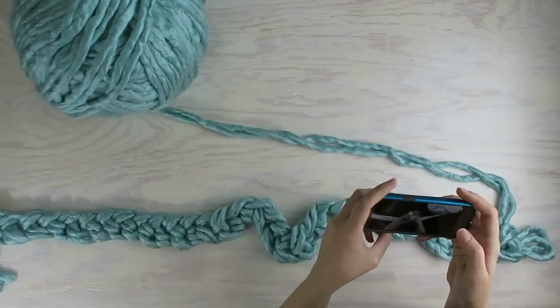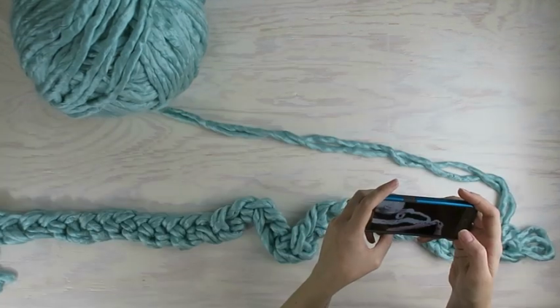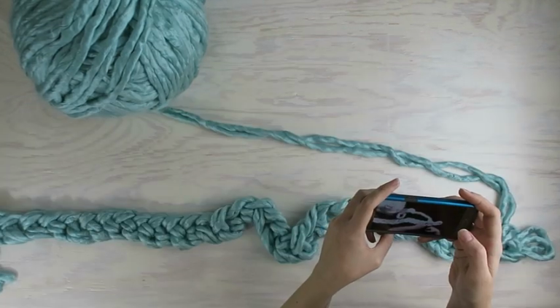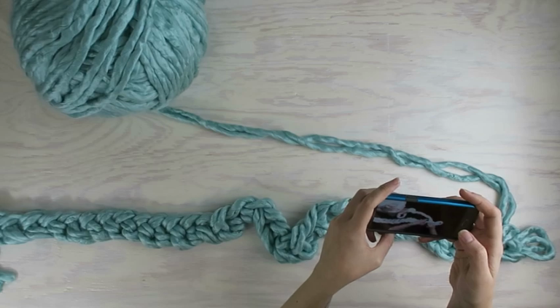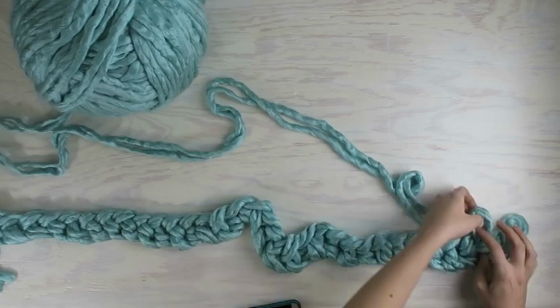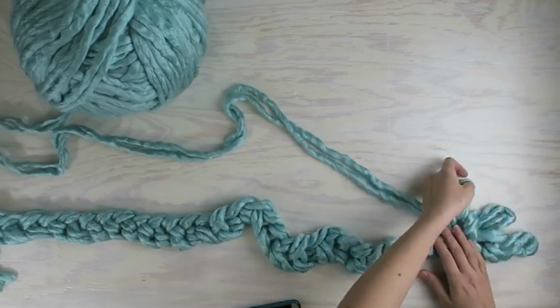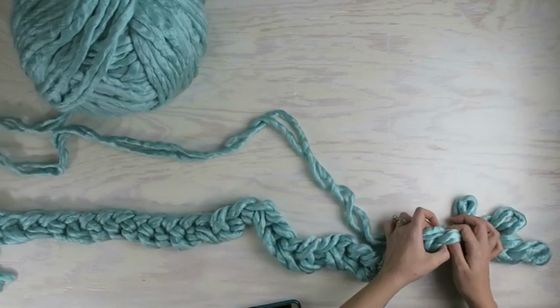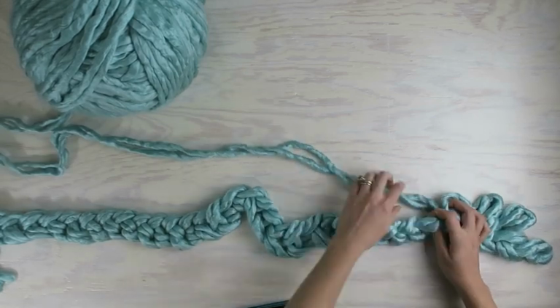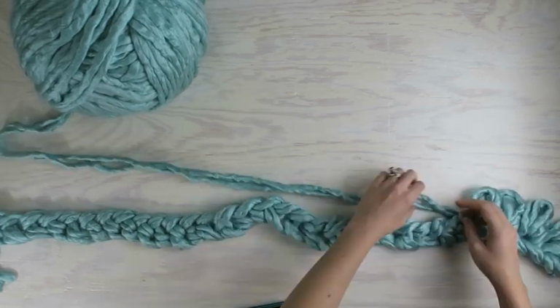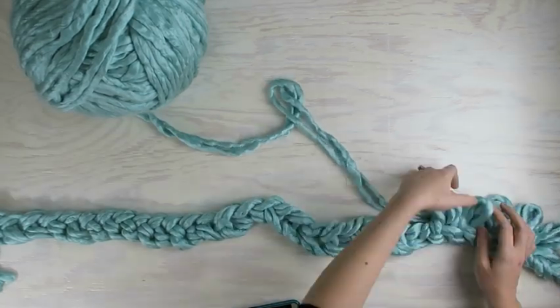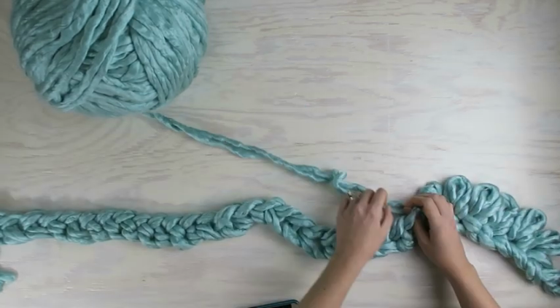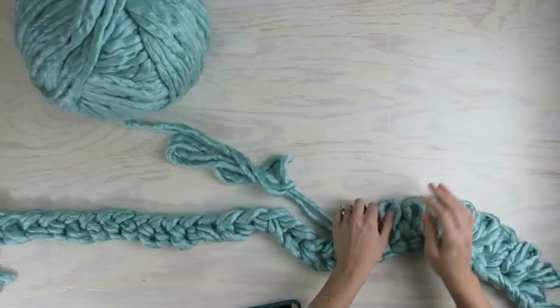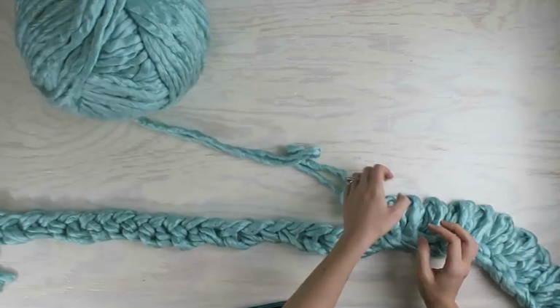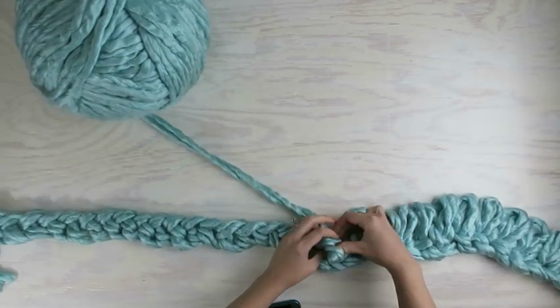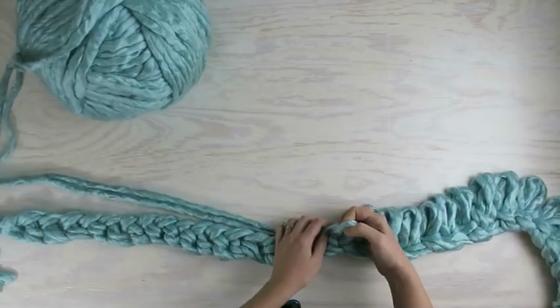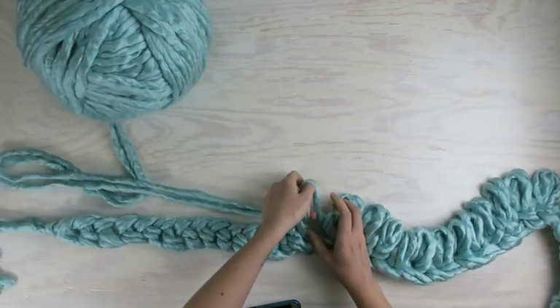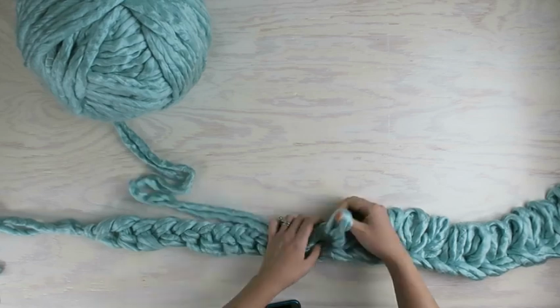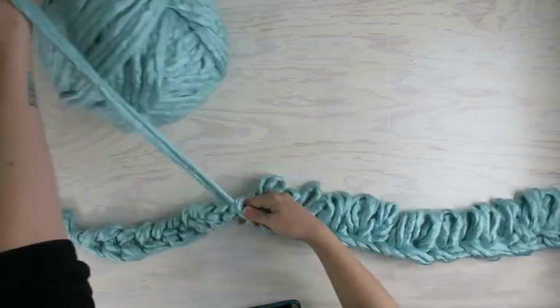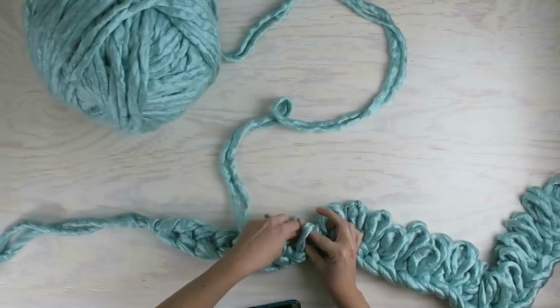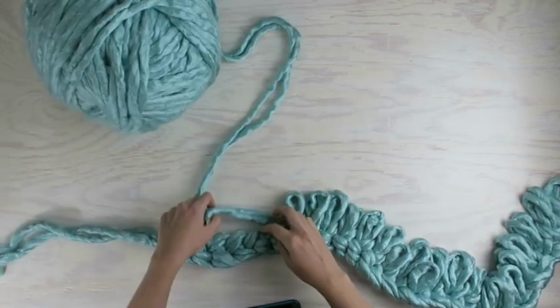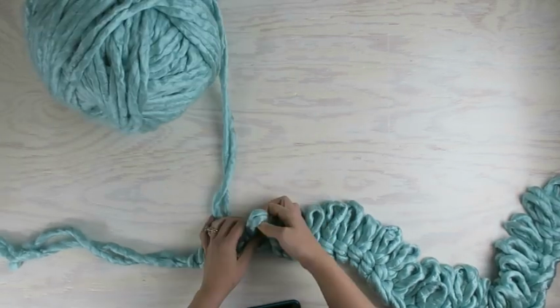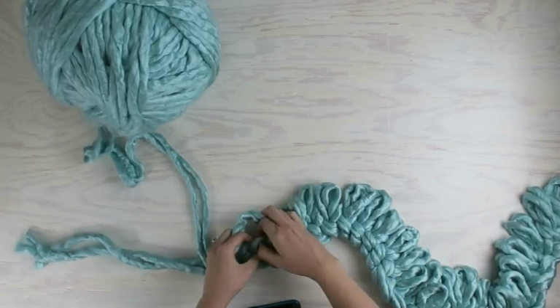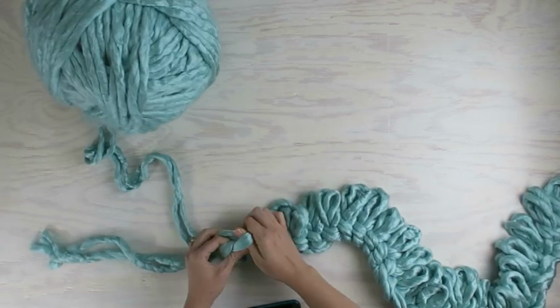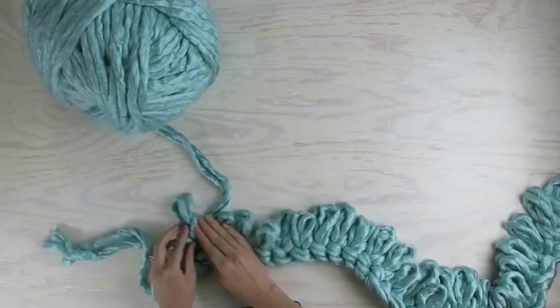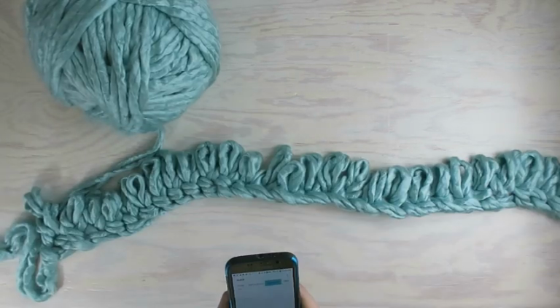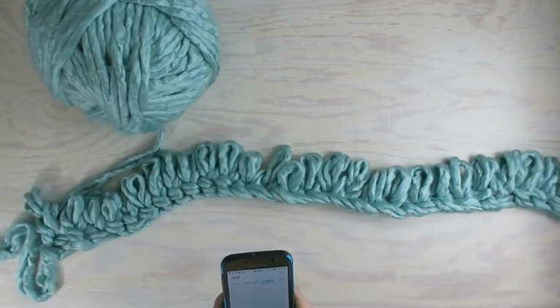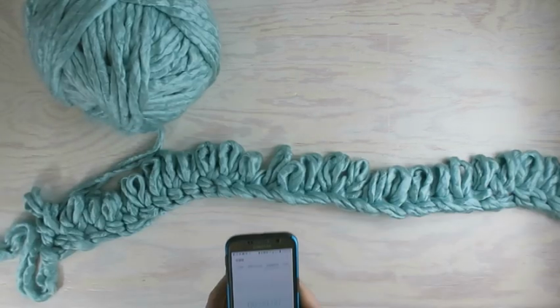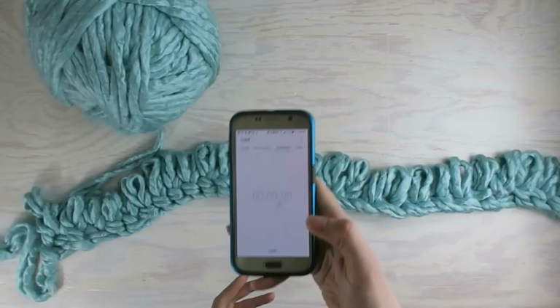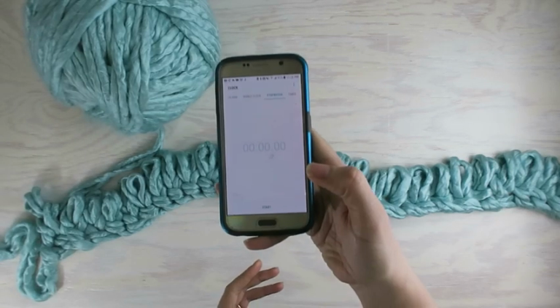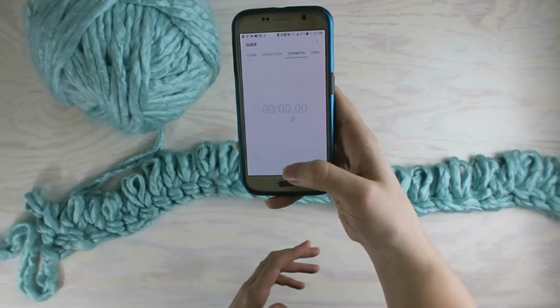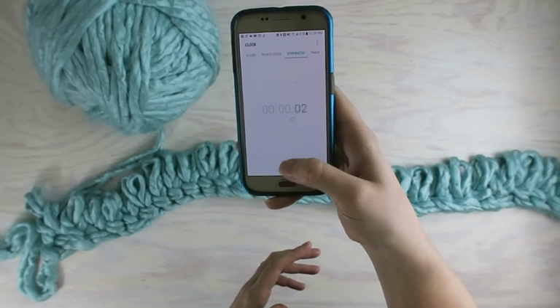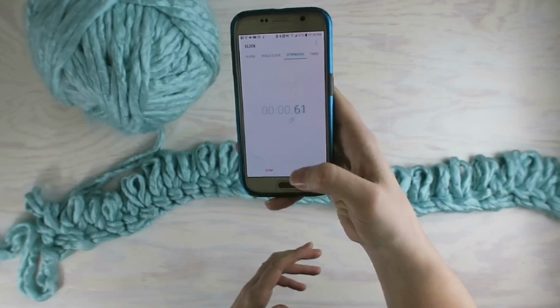Heading back the other direction for the first row was a little more complicated. You have to find the right hole and pull a loop through, leaving a loop. Okay, now the first row's done, so let's set that timer.